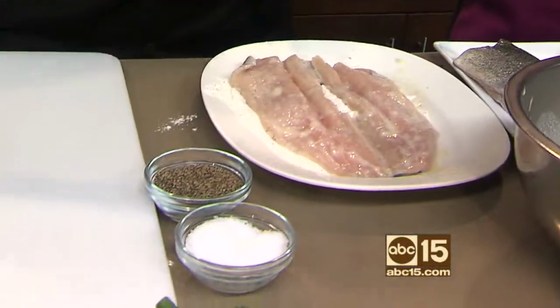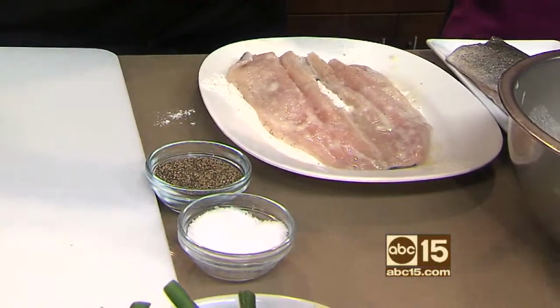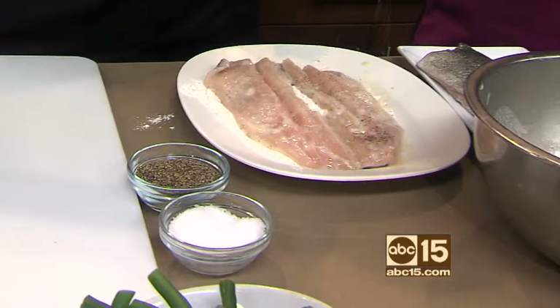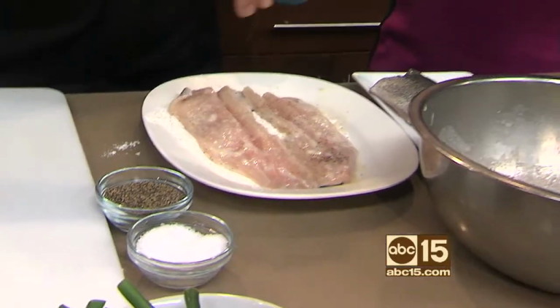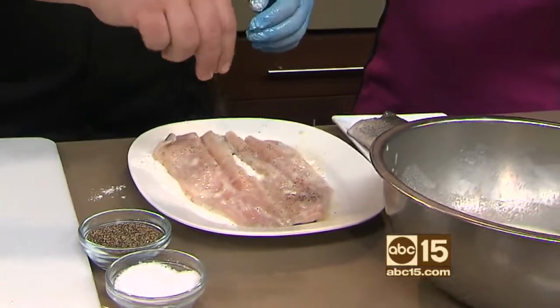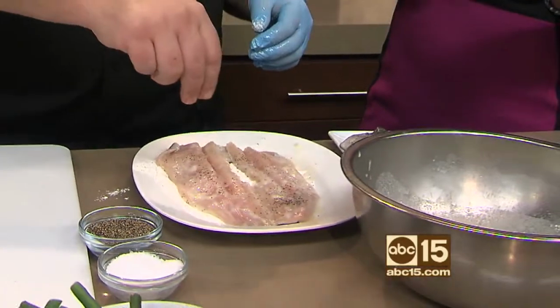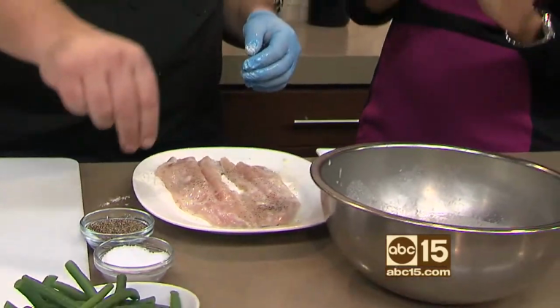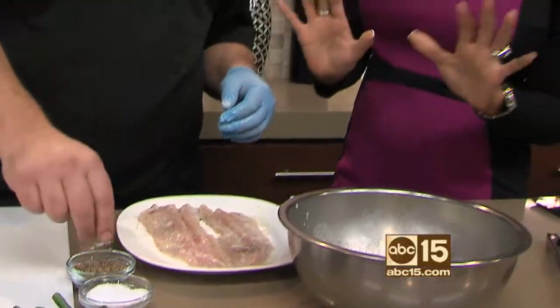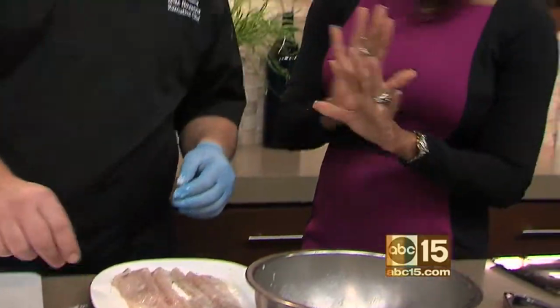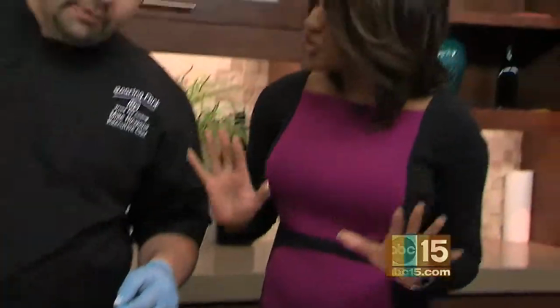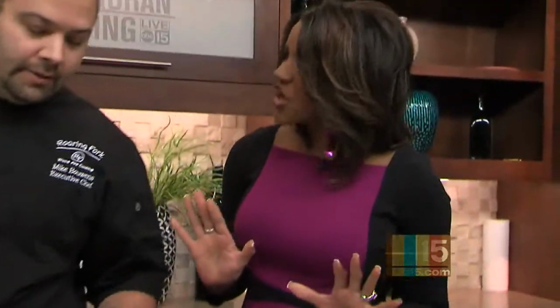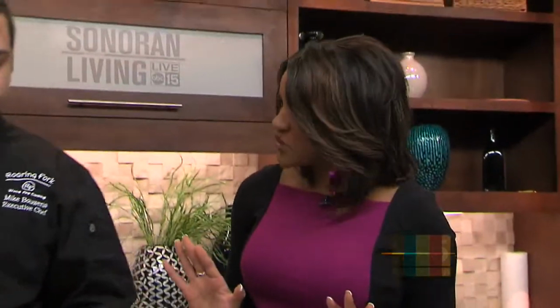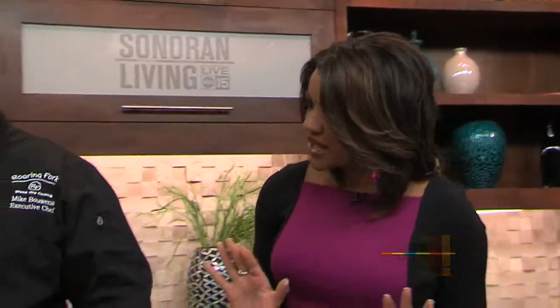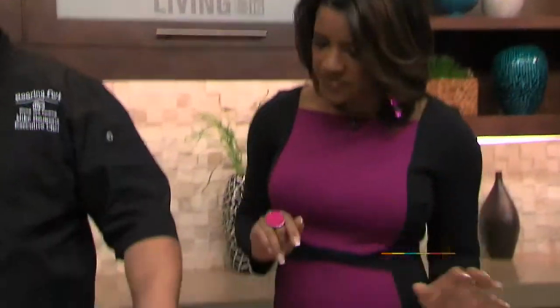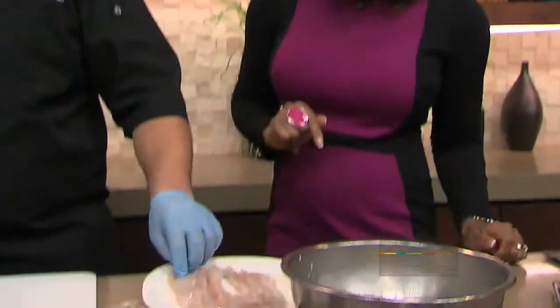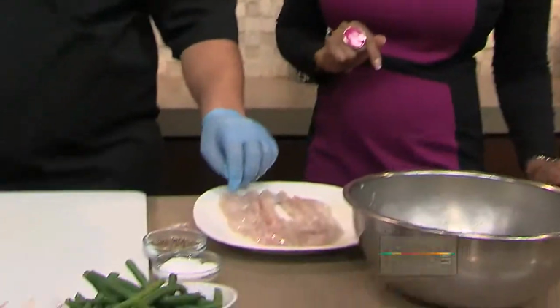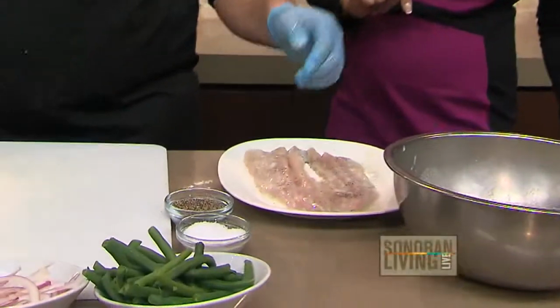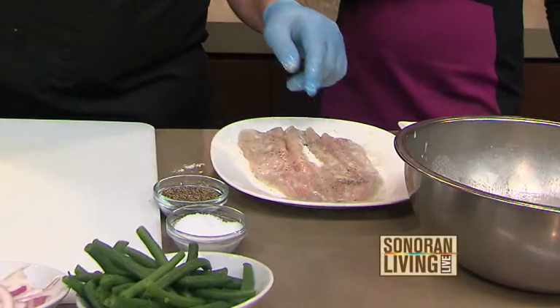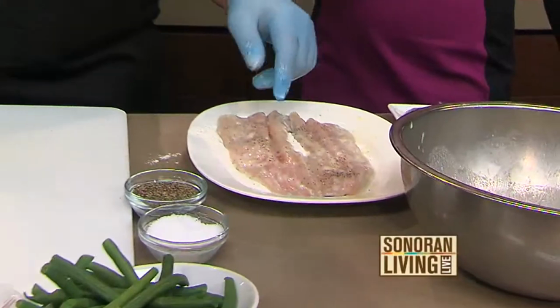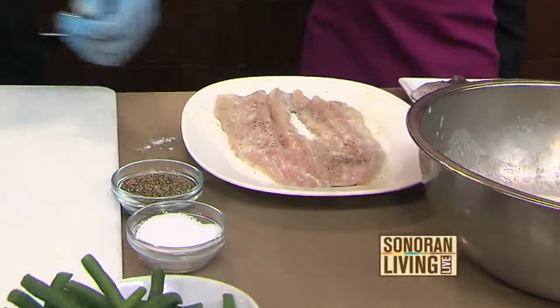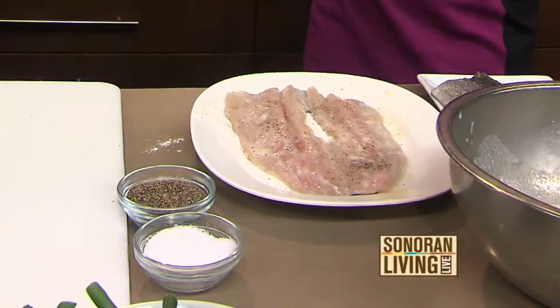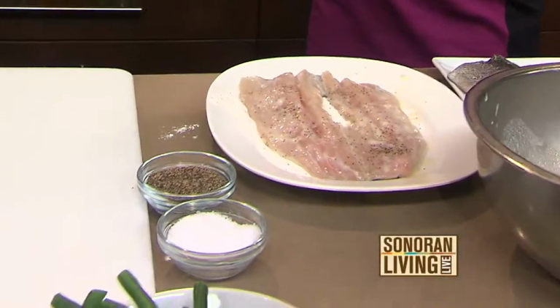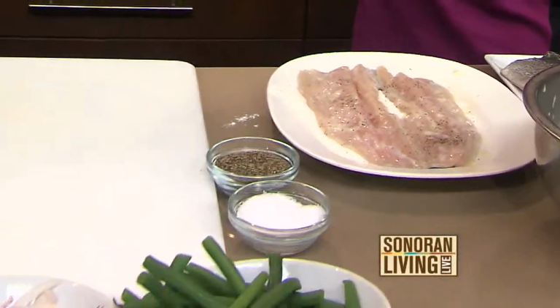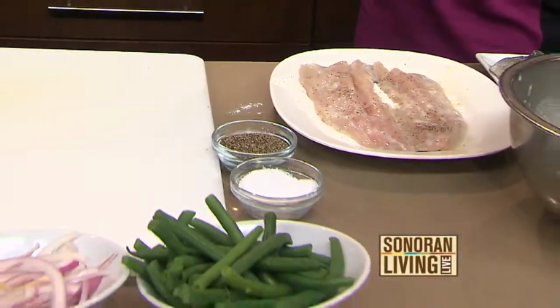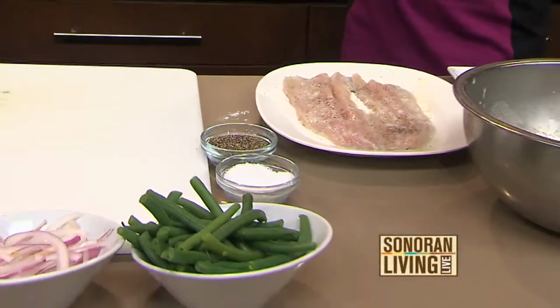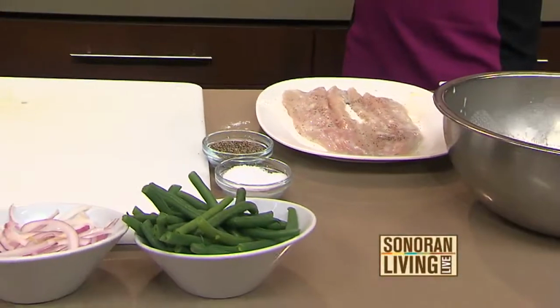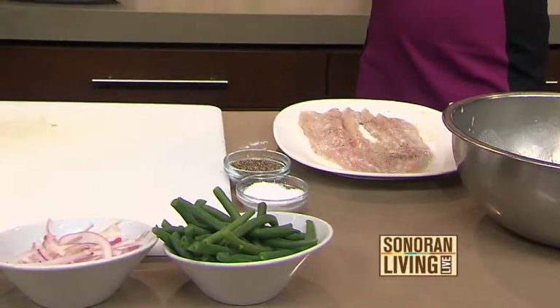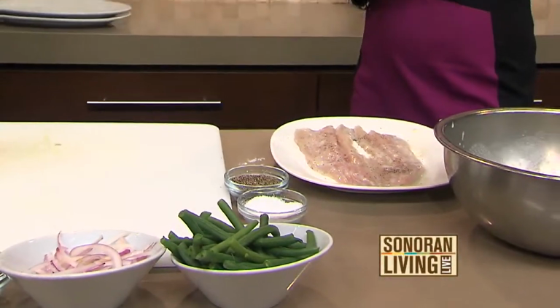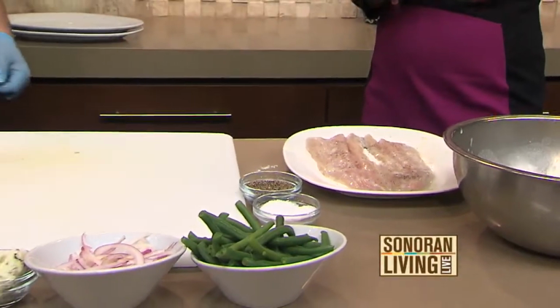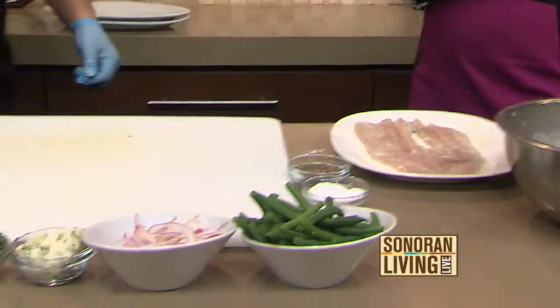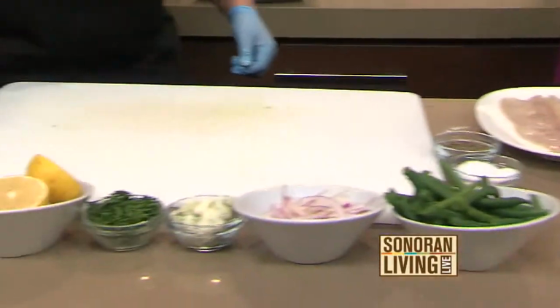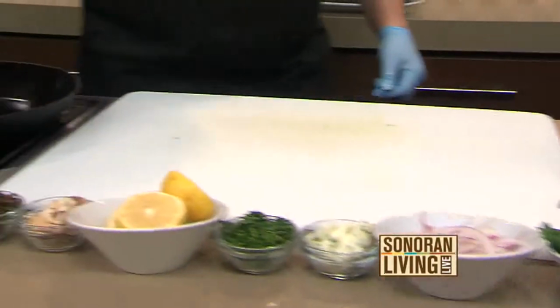The seasoning — fish seasons very easily, so you don't need to overdo it. You don't need a lot. The reason why I'm putting the skin side in flour is so that the skin will become nice and crispy.